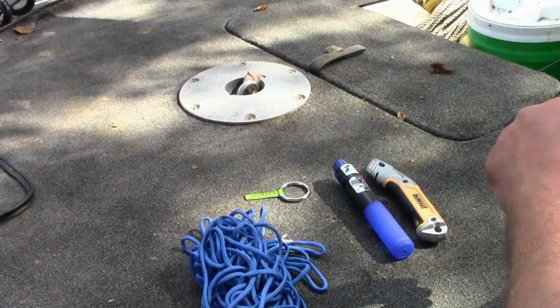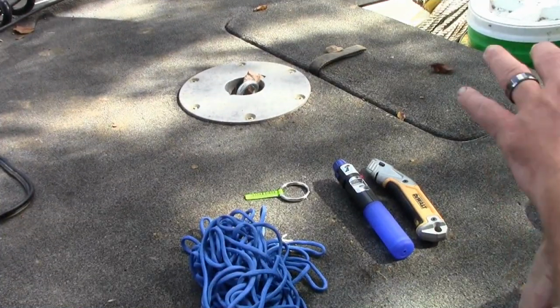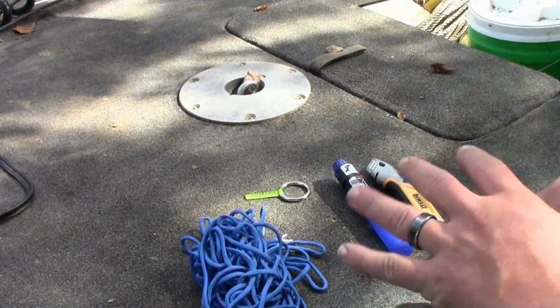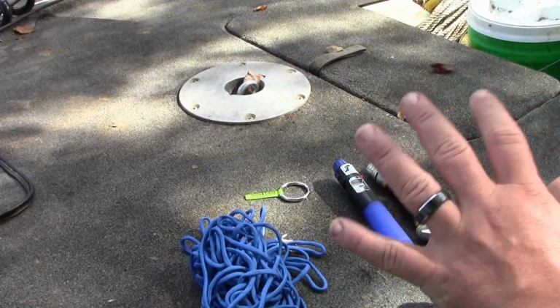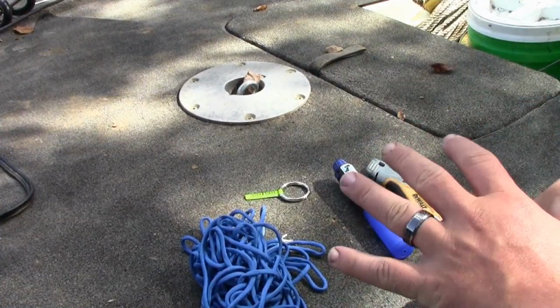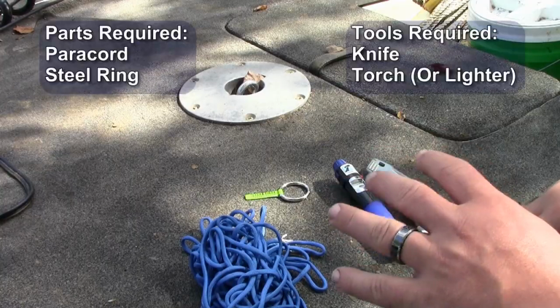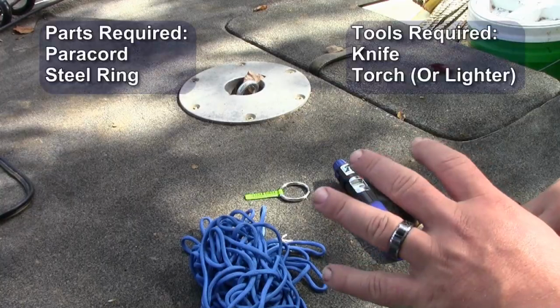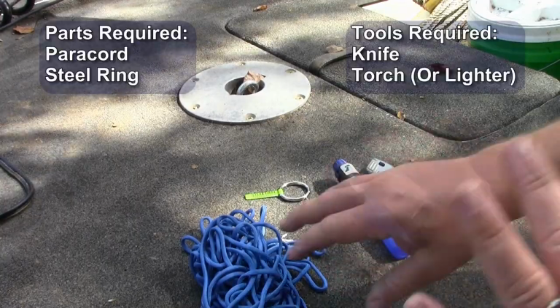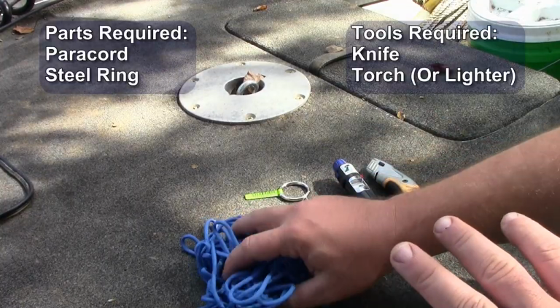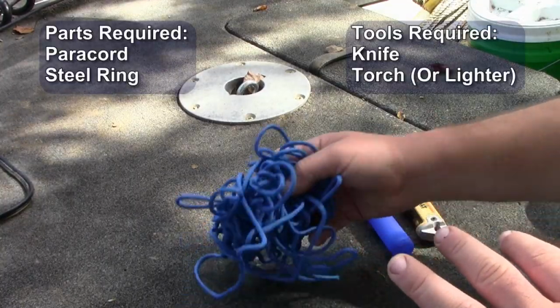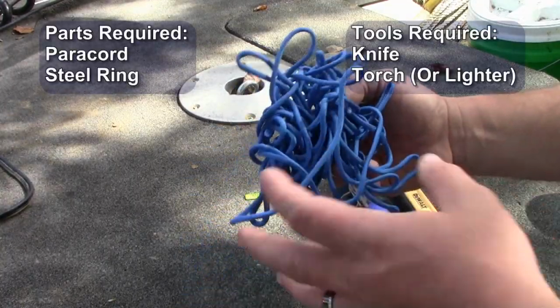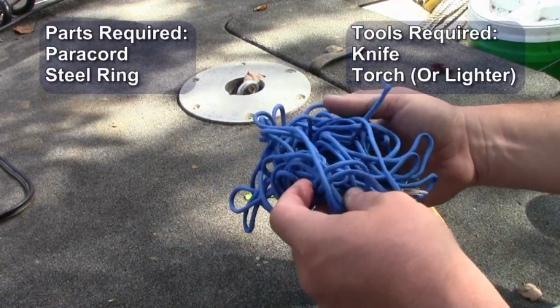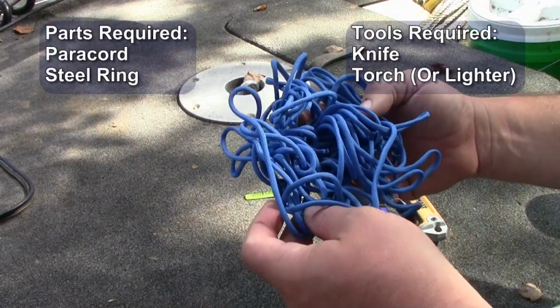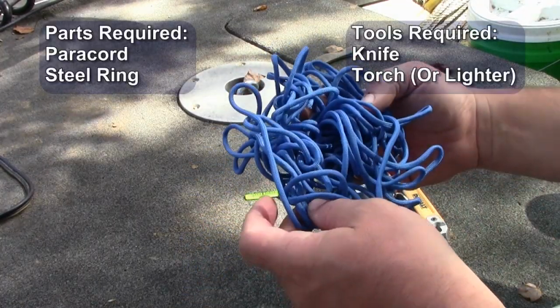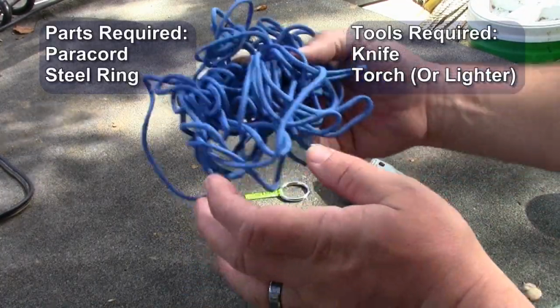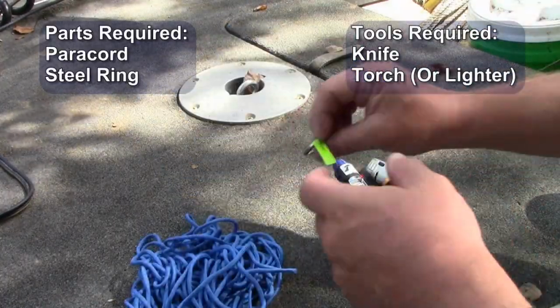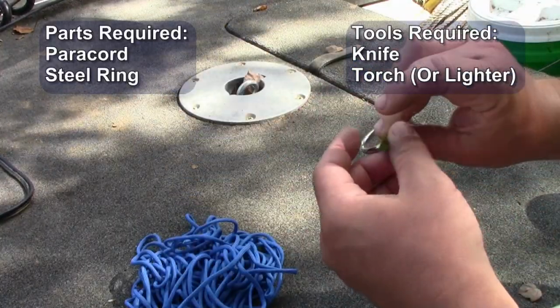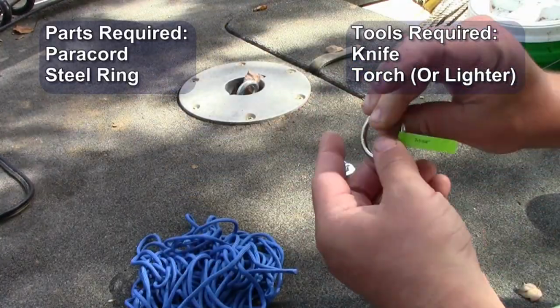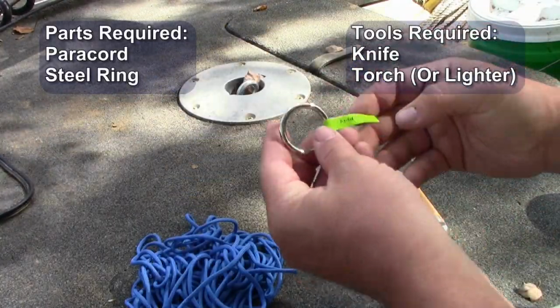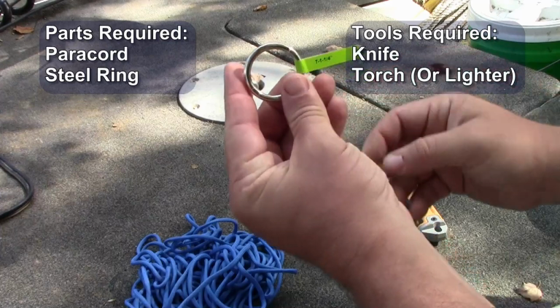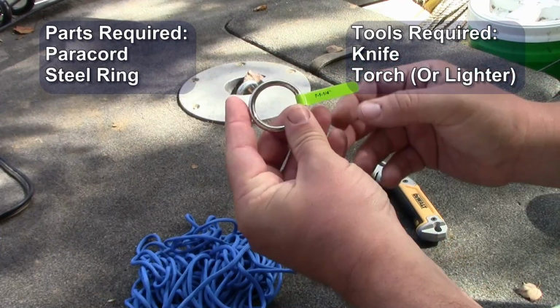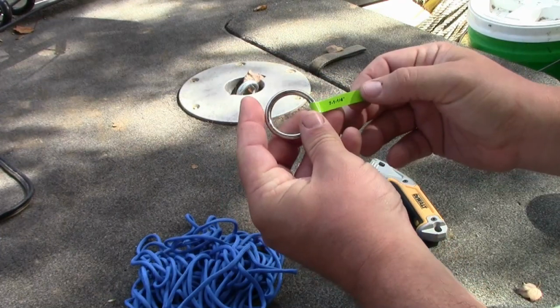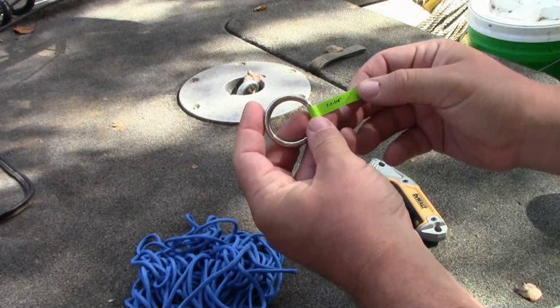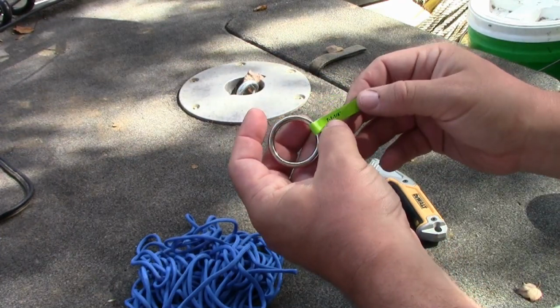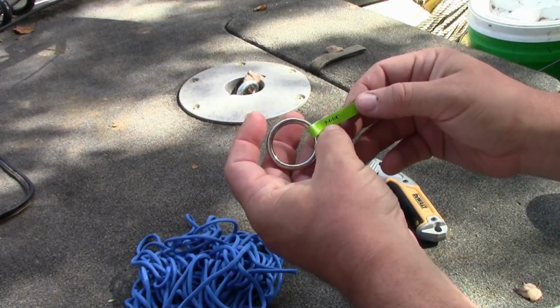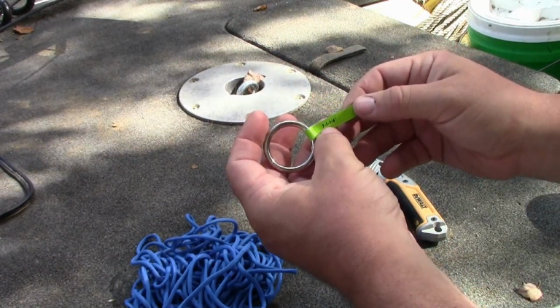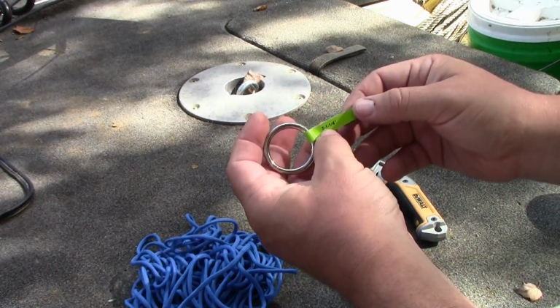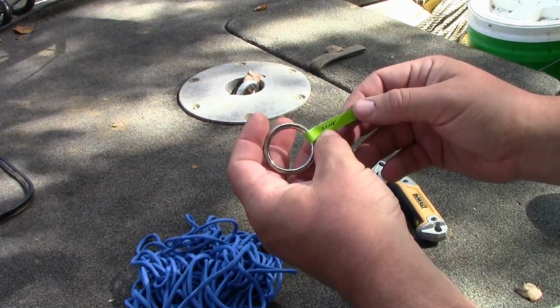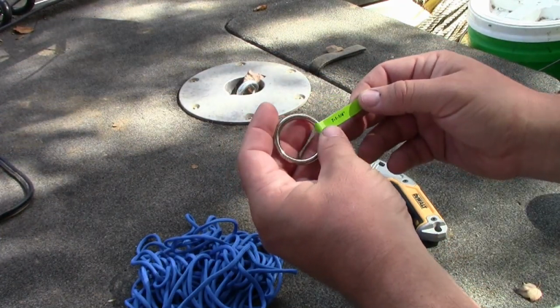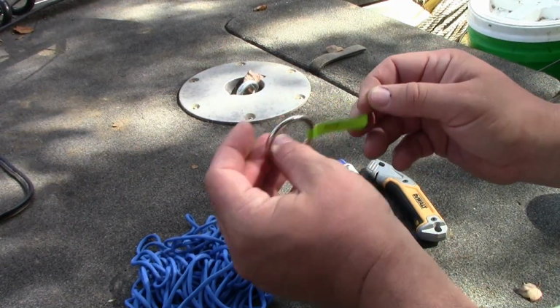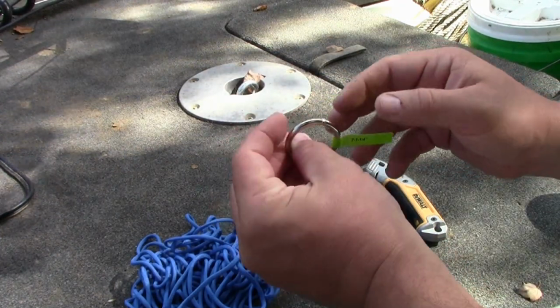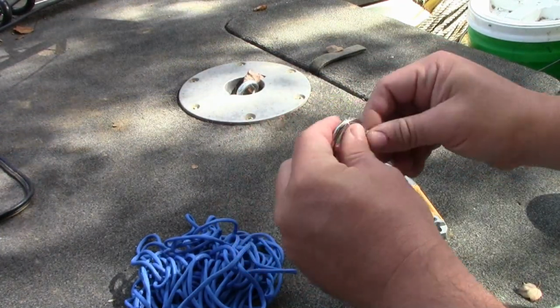All right guys, constructing the tether for the shallow water anchor doesn't require a lot of parts. You're going to need some paracord. You're going to need a steel ring — this one is an inch and a quarter inside diameter.